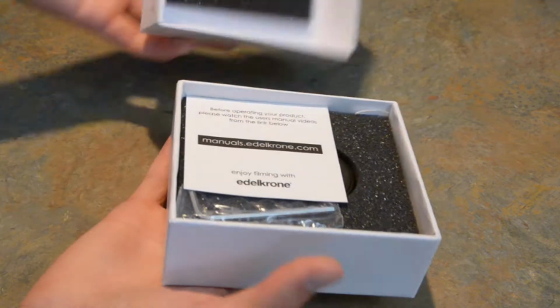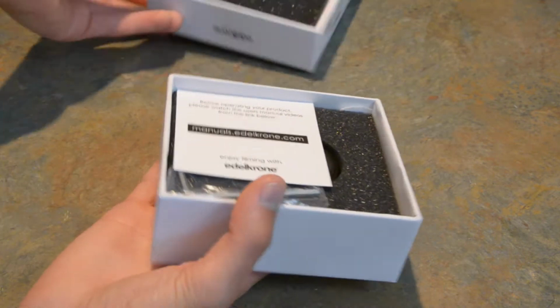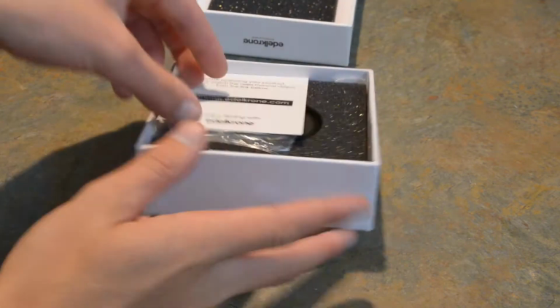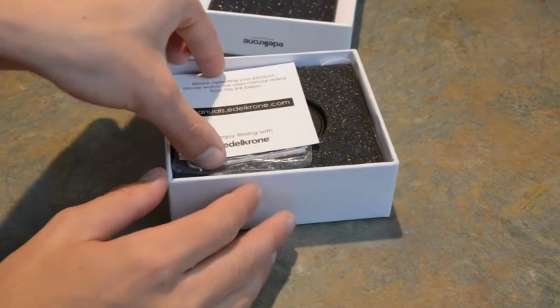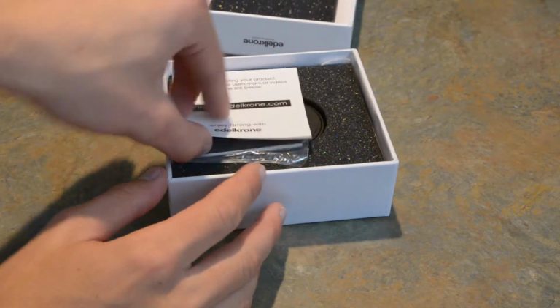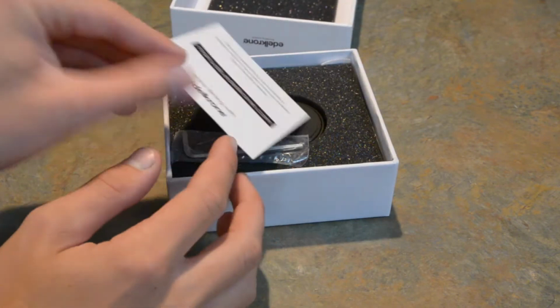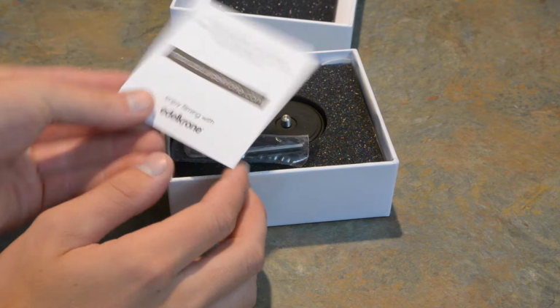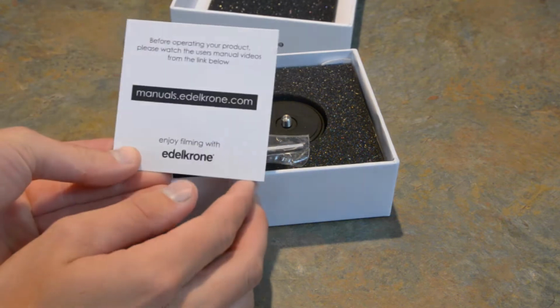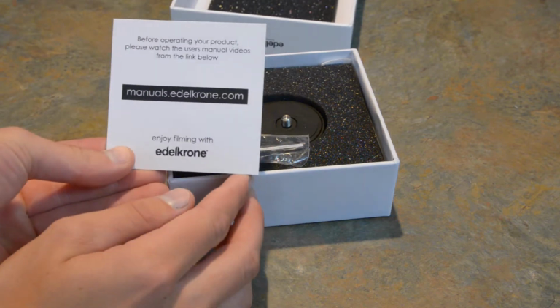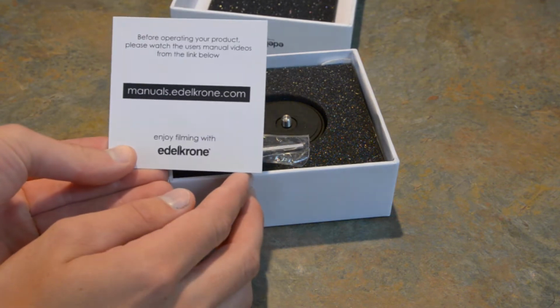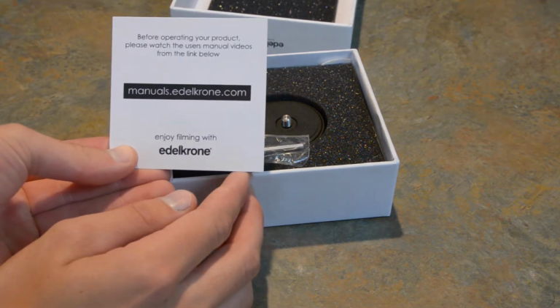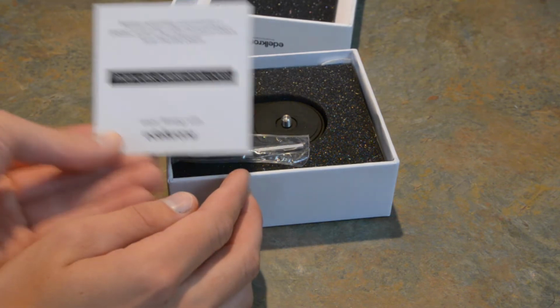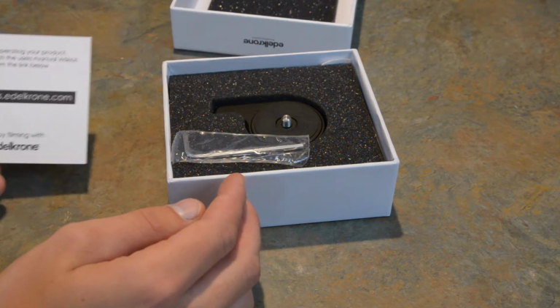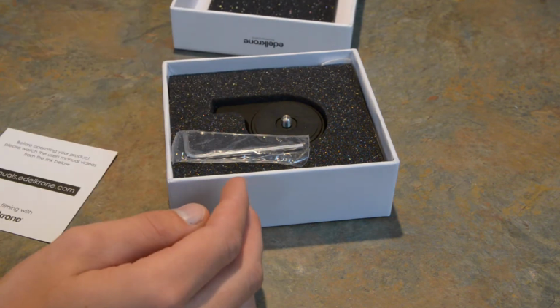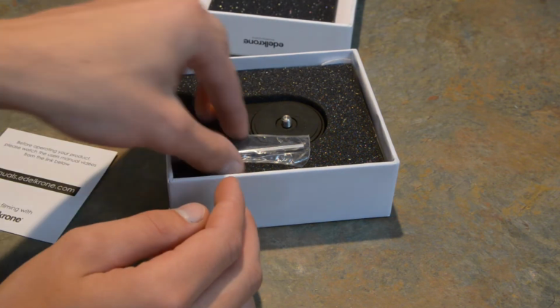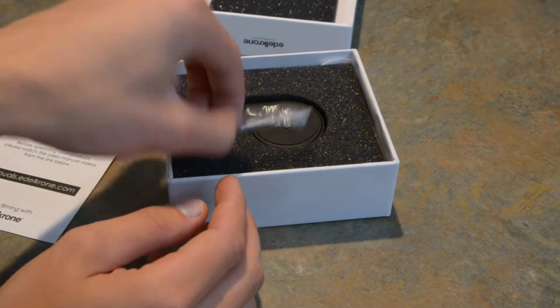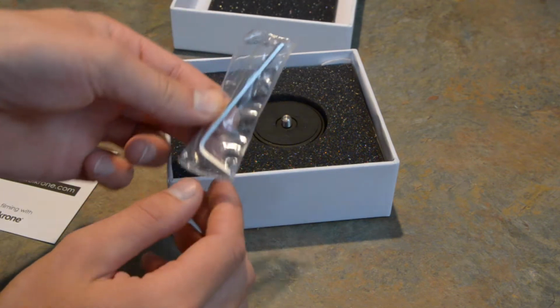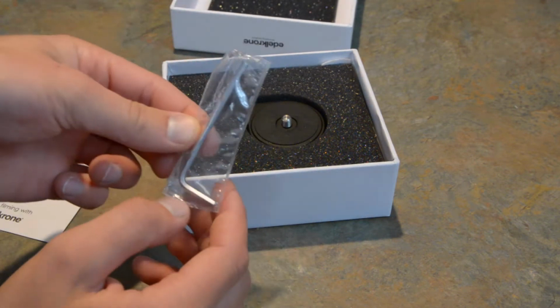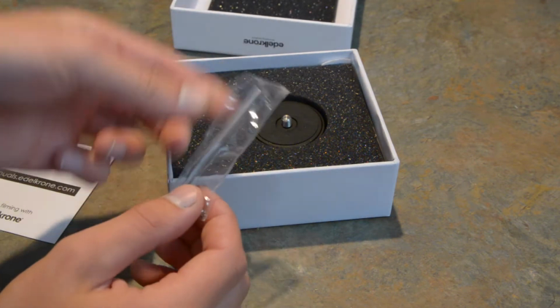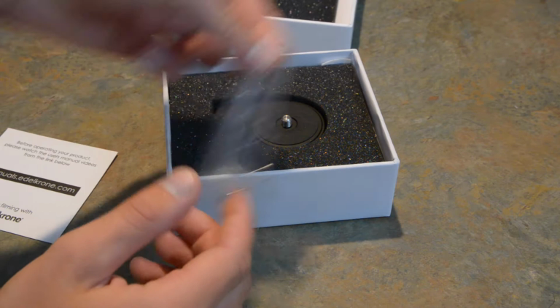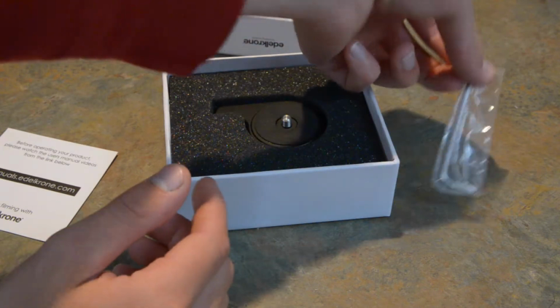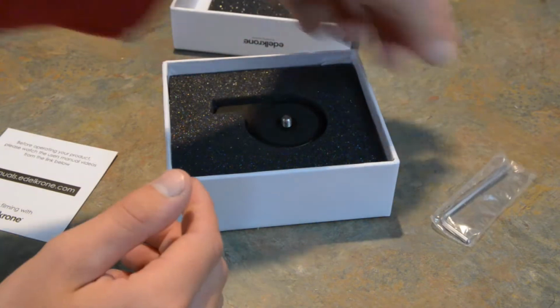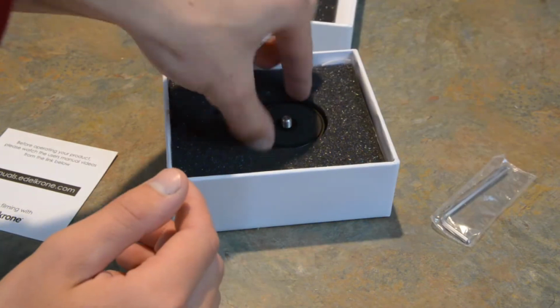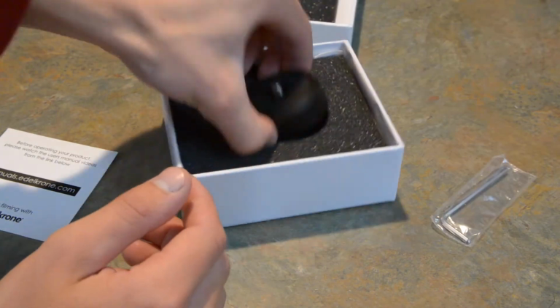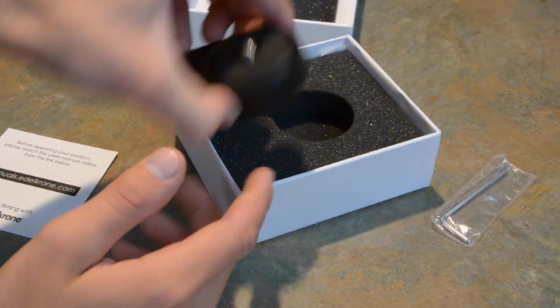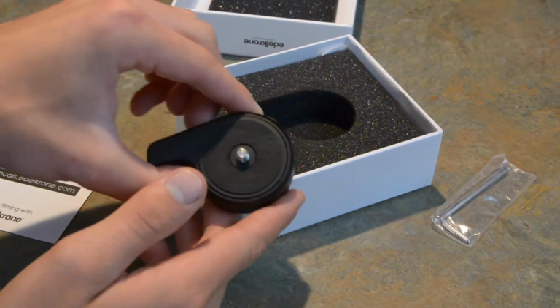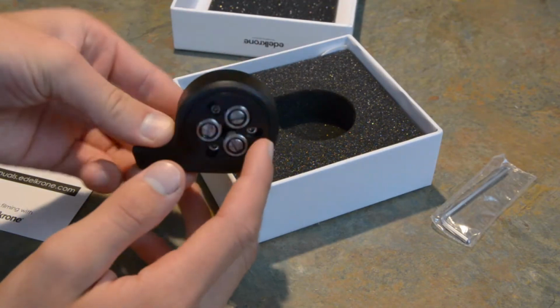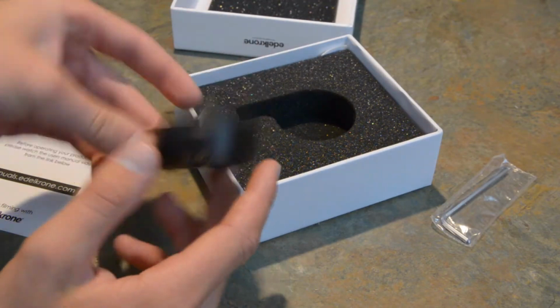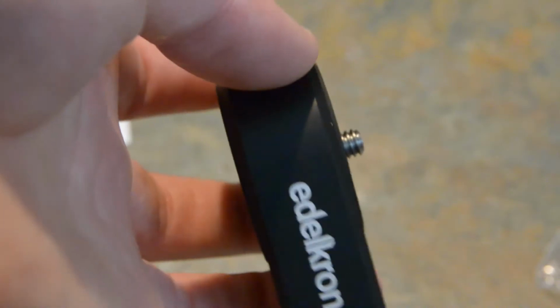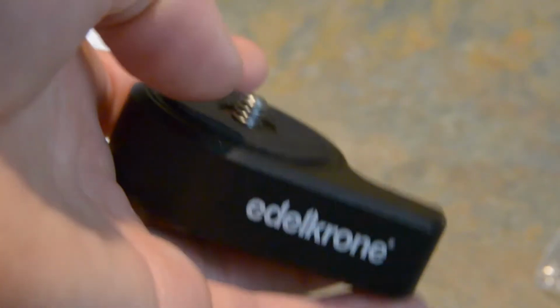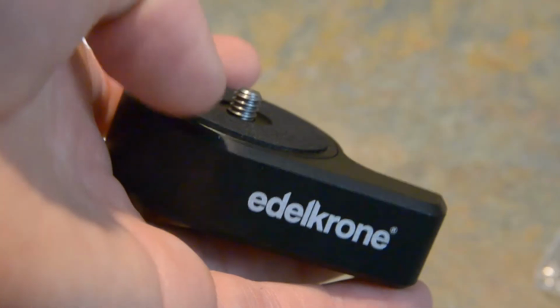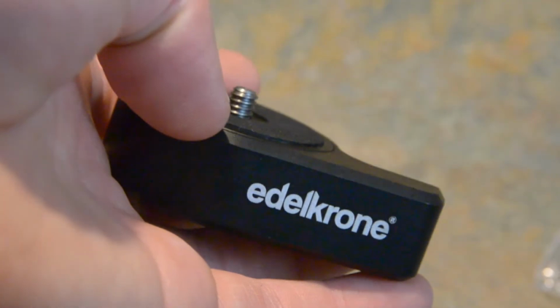We have the manual card. Instead of all those flappy papers, they just give you a card that has a link to the website that will show you how to do it. An Allen wrench and, of course, the QuickRelease plate.